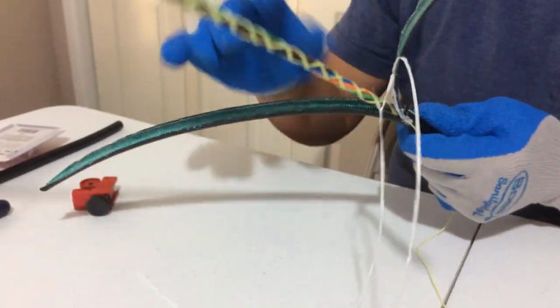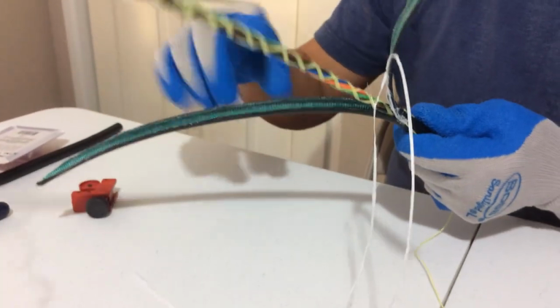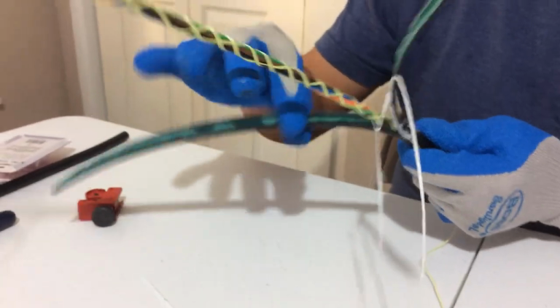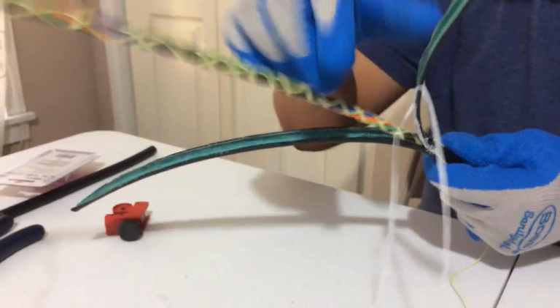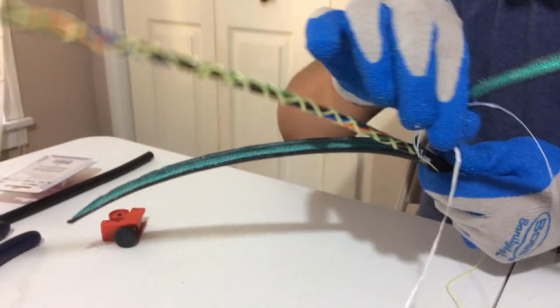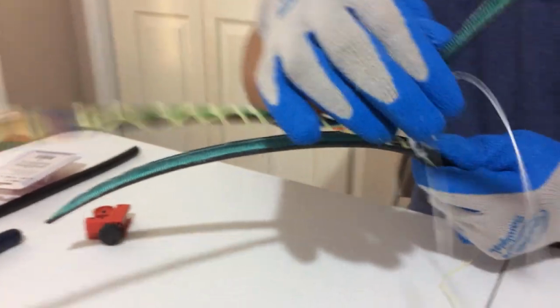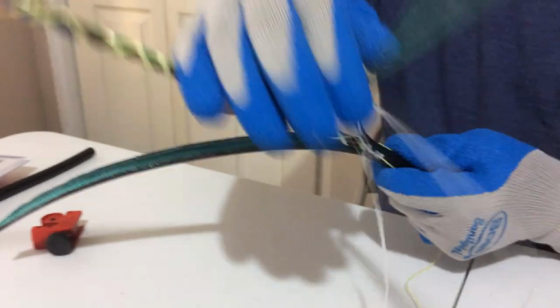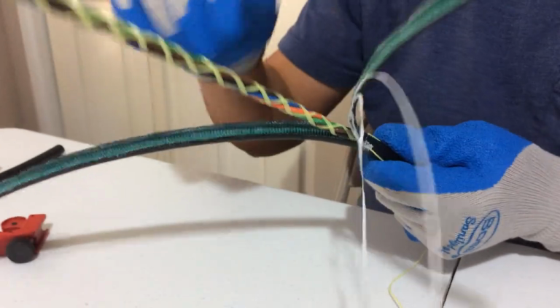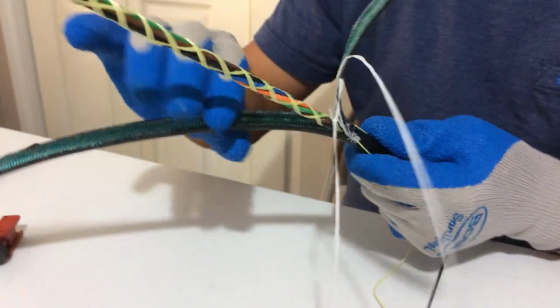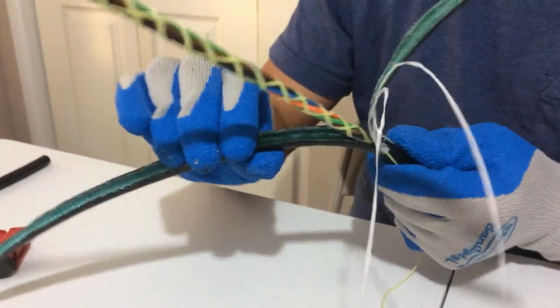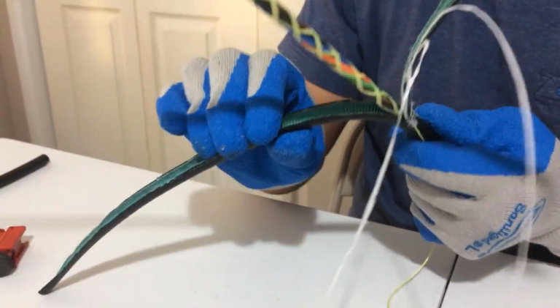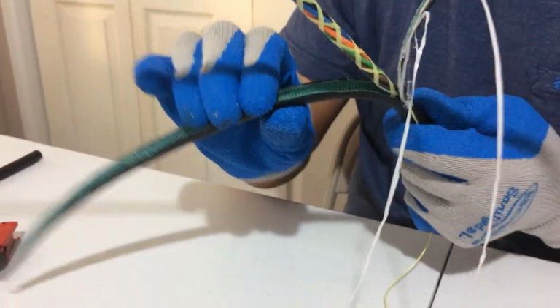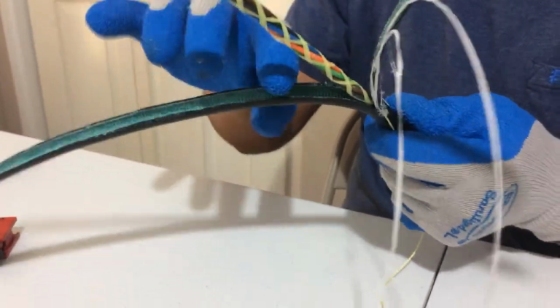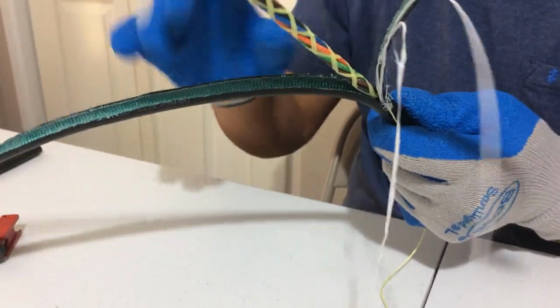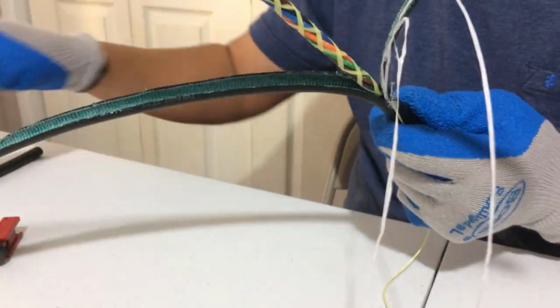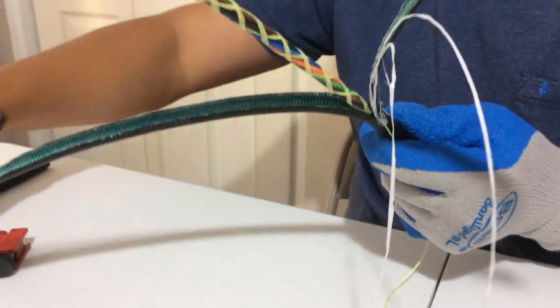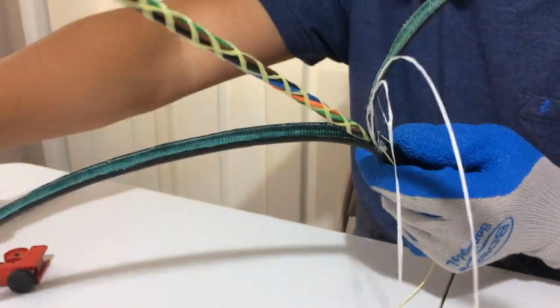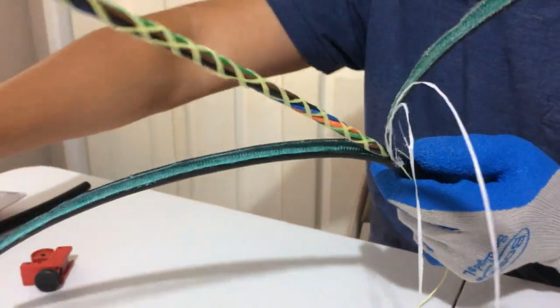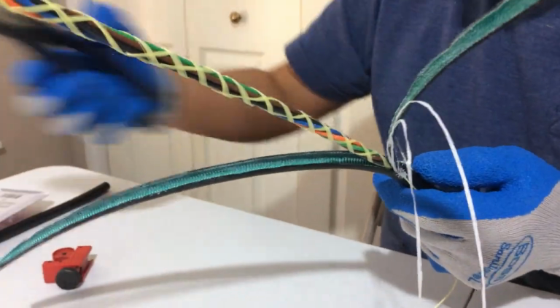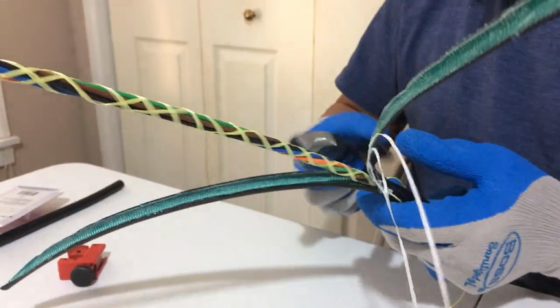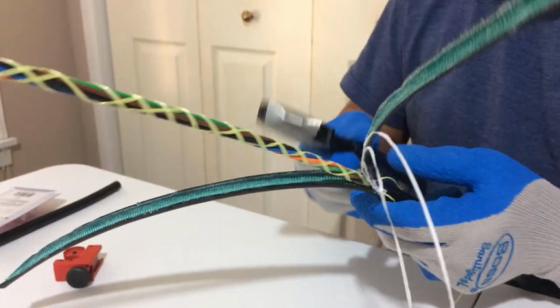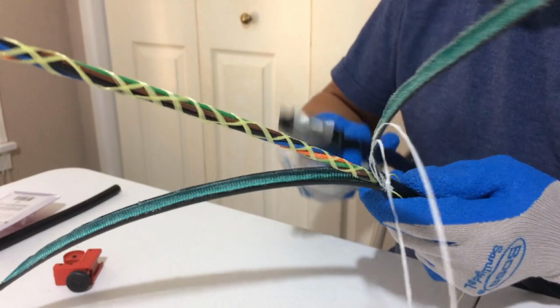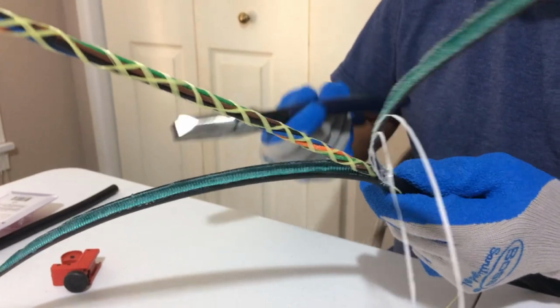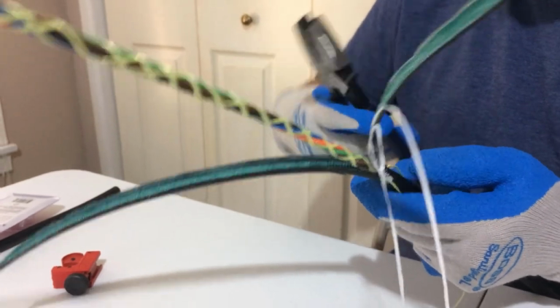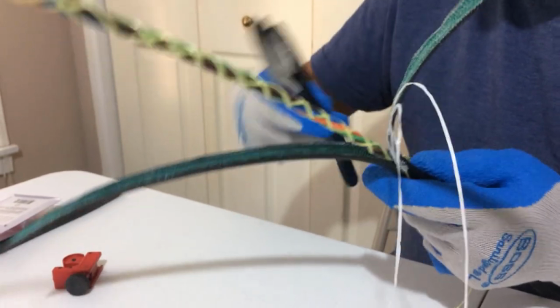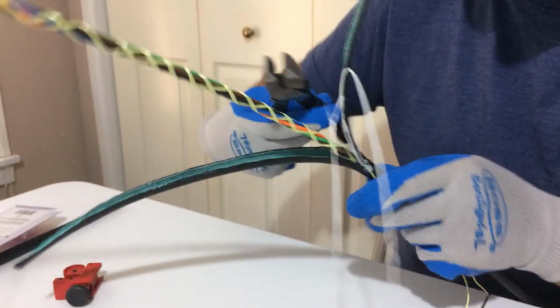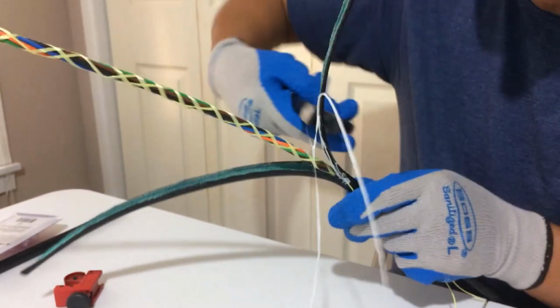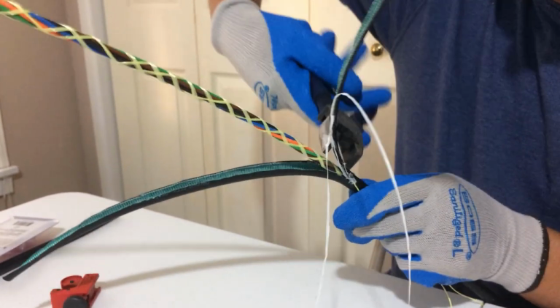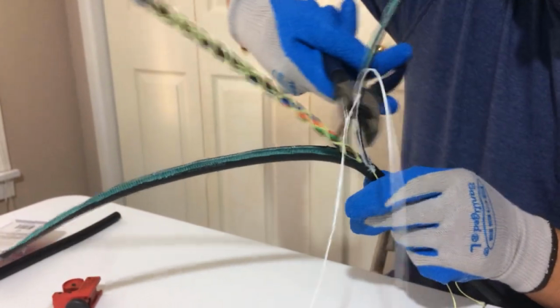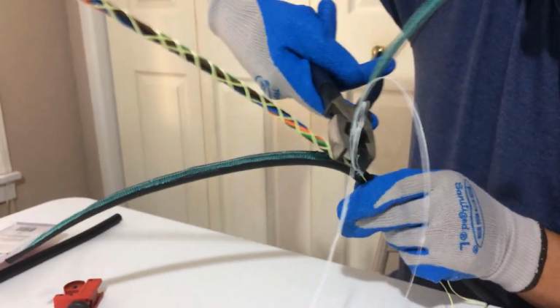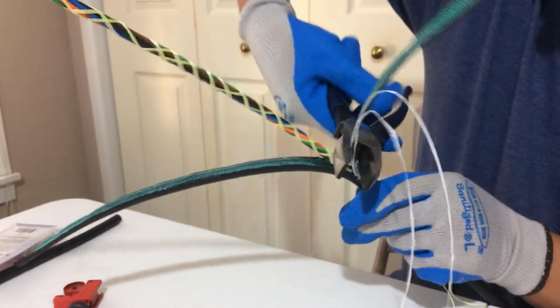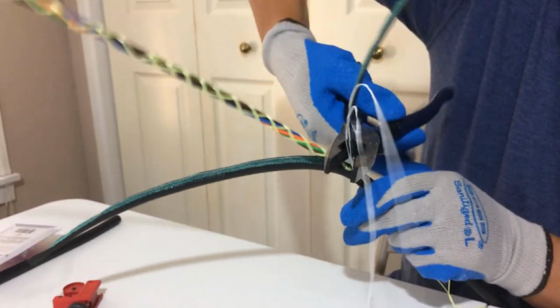This is what is pretty sharp and you want to use gloves for it because it will cut you. And then all you have to do after that is cut those pieces out.